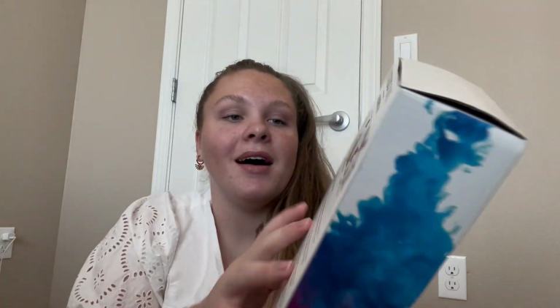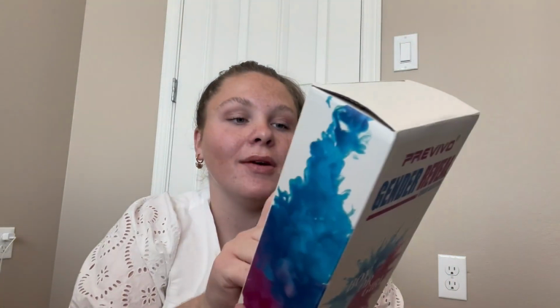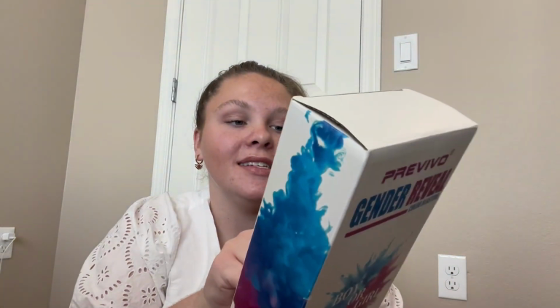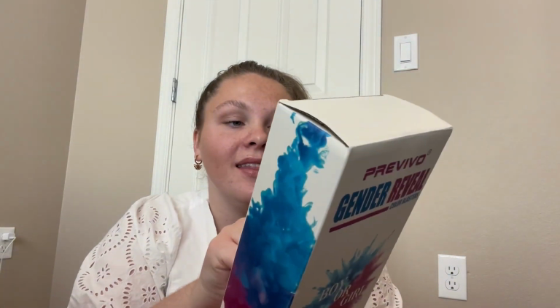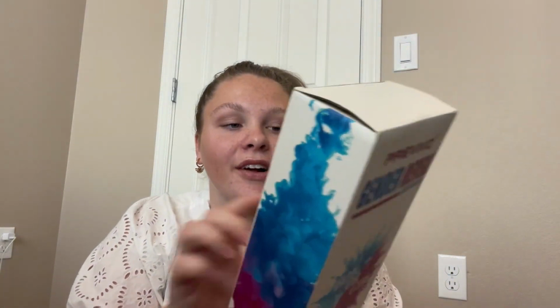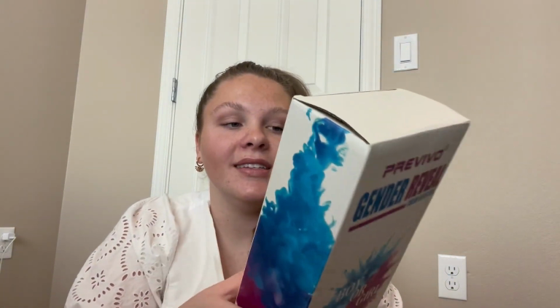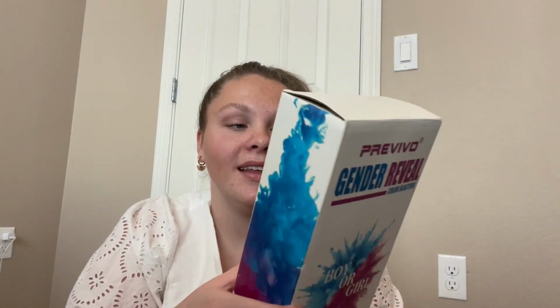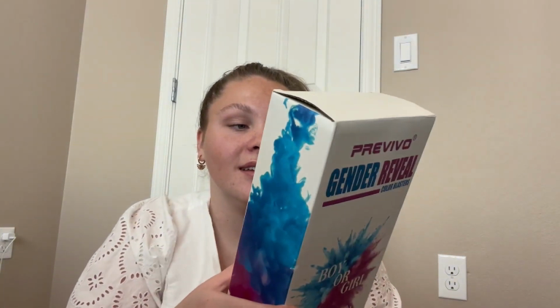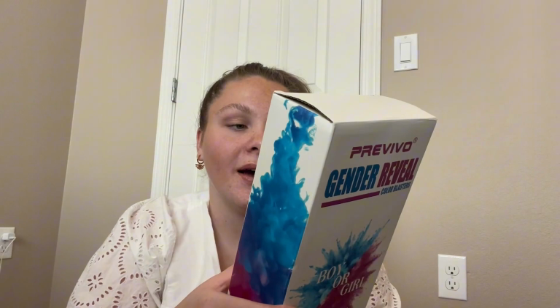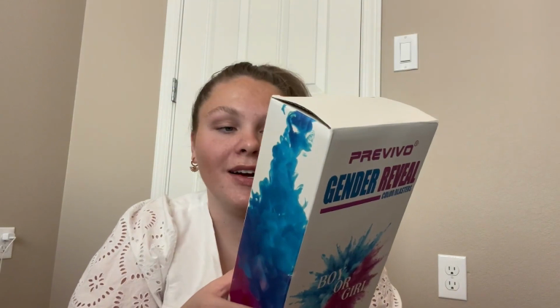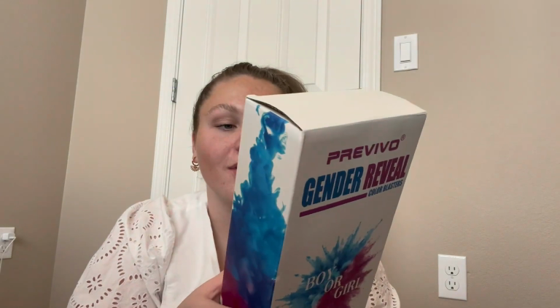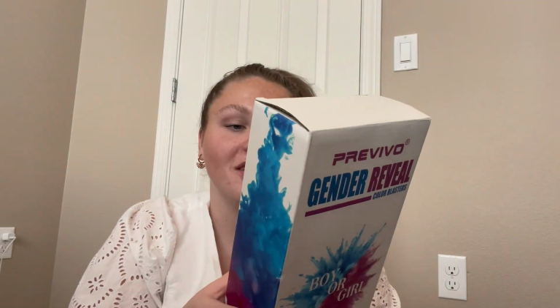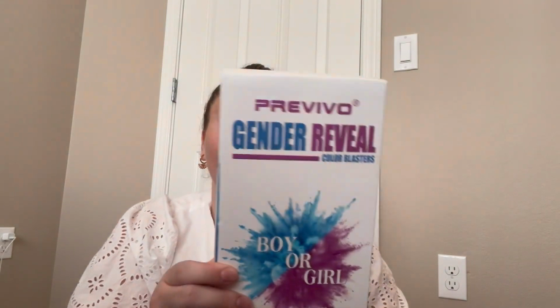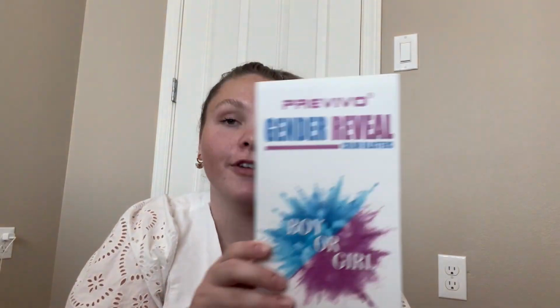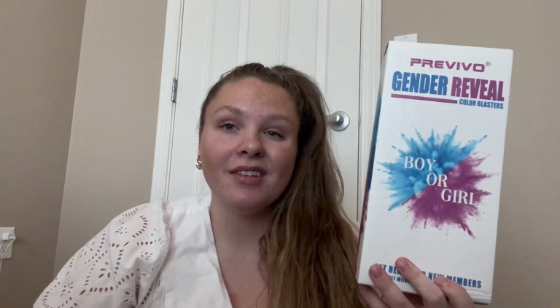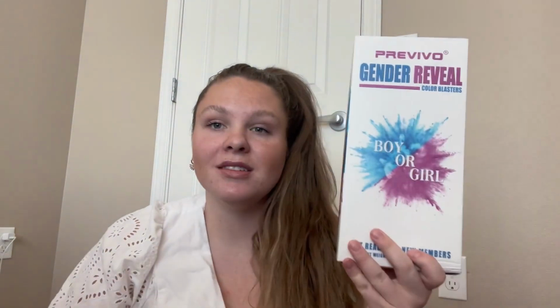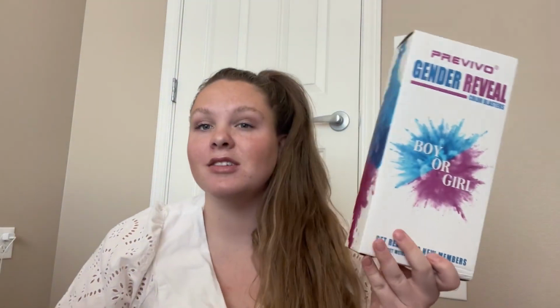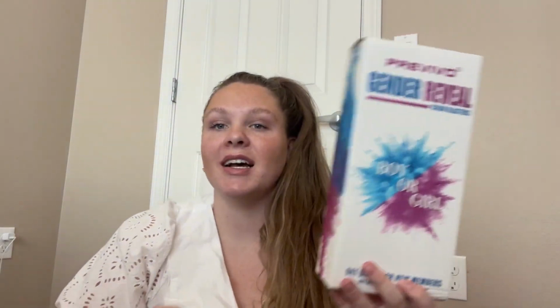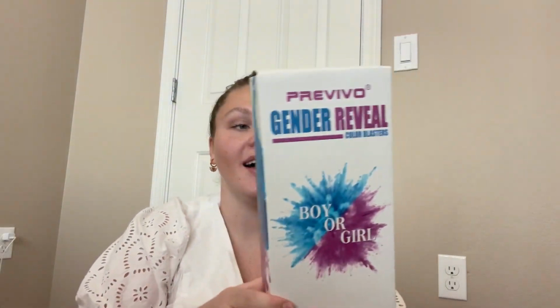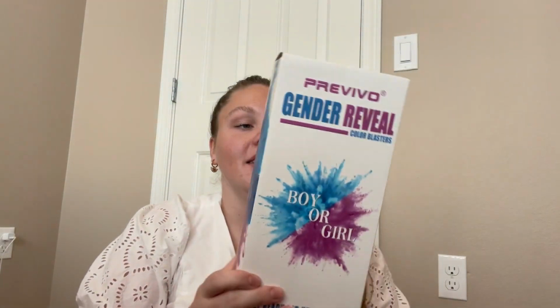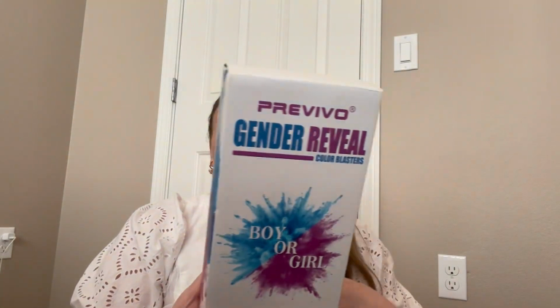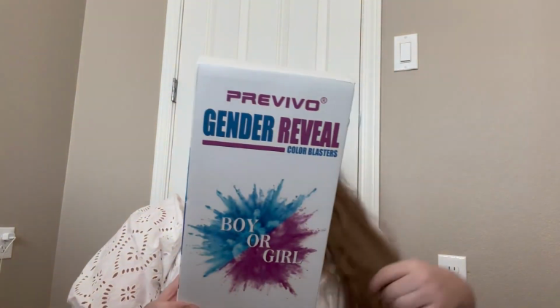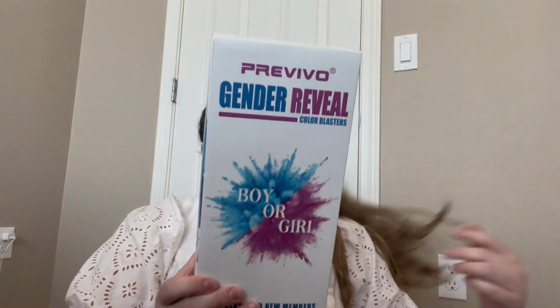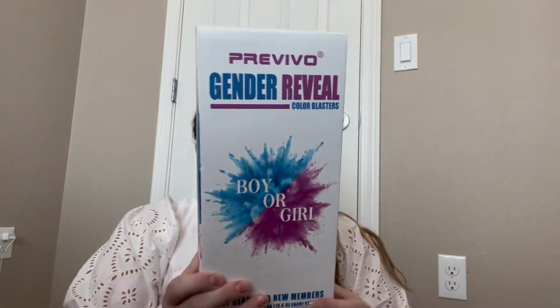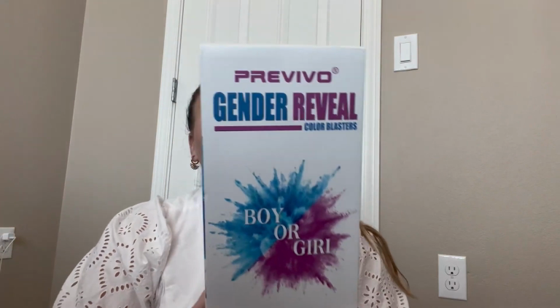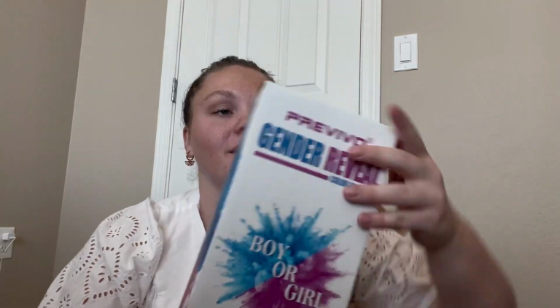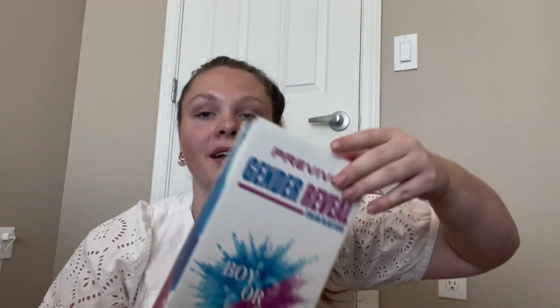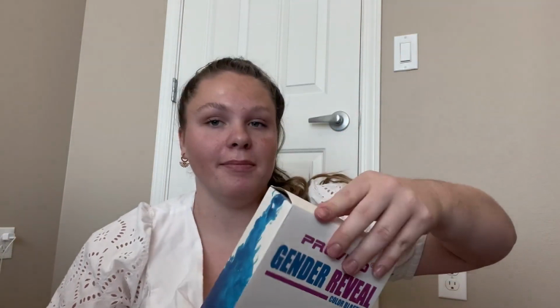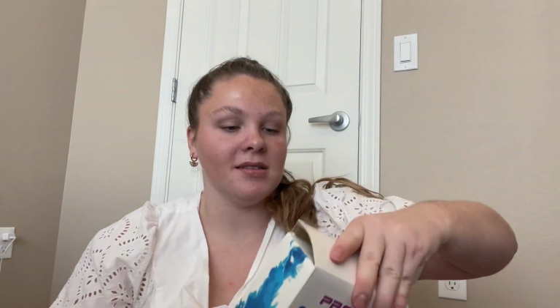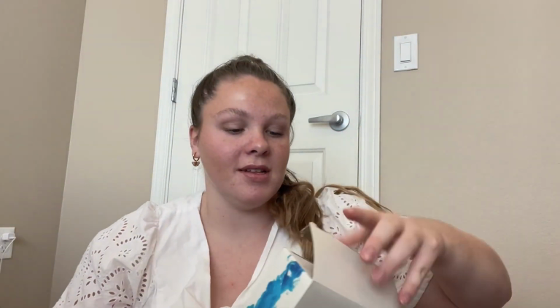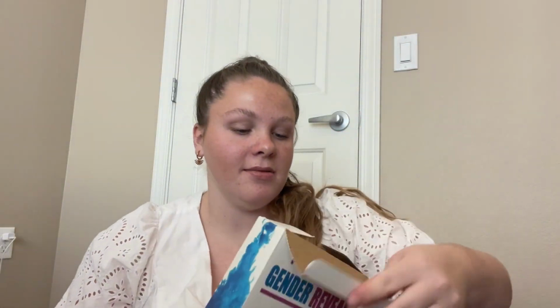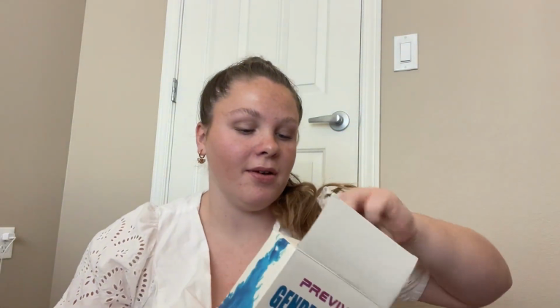The ingredients in this are biodegradable cornstarch and food coloring, which is super nice. I'll go ahead and unbox it with you real quick.